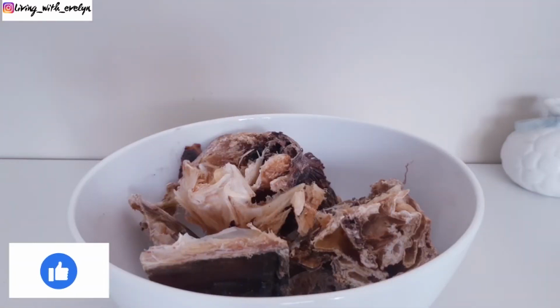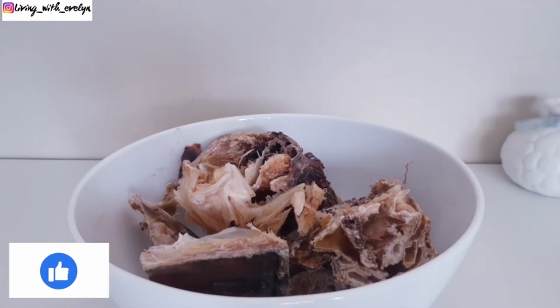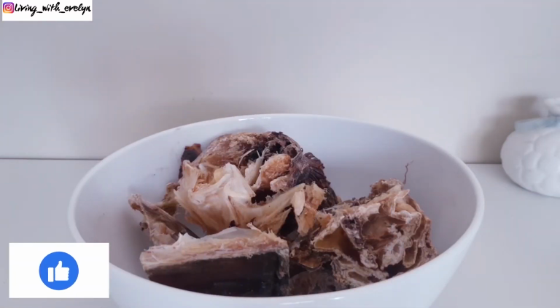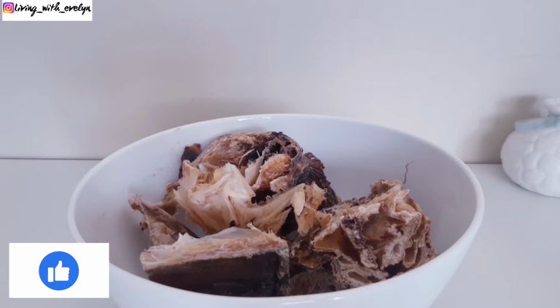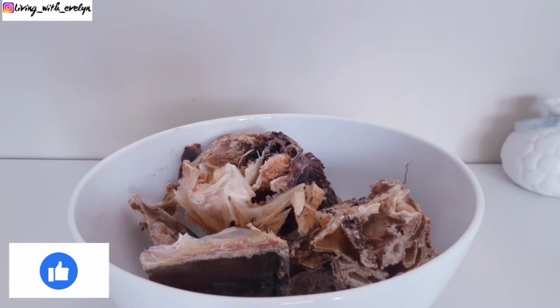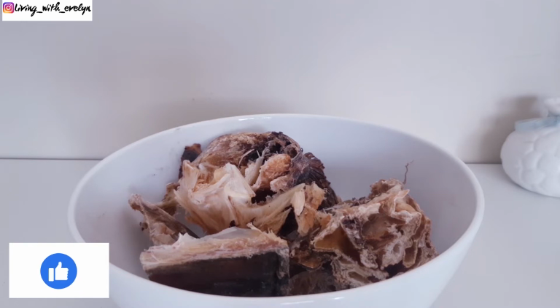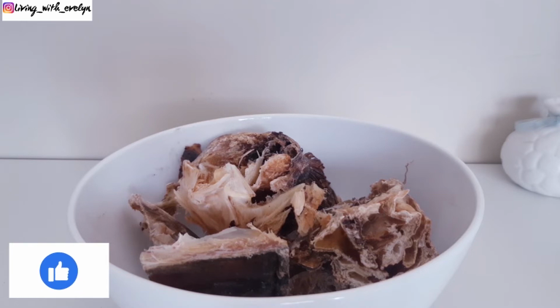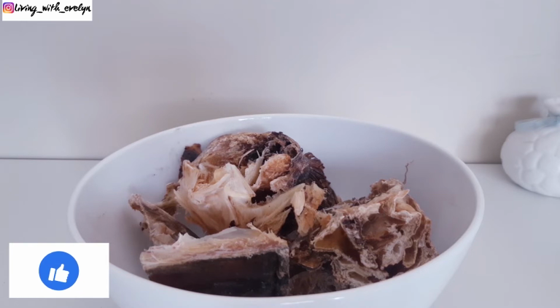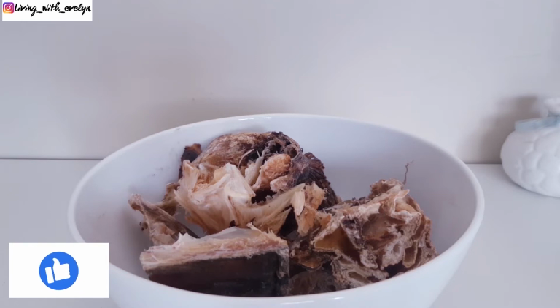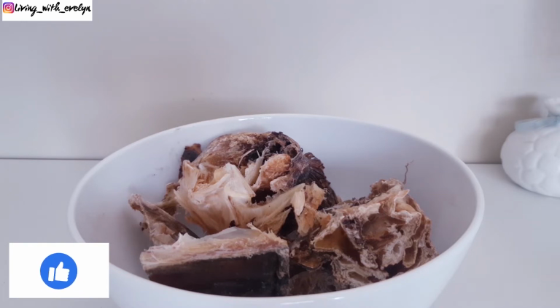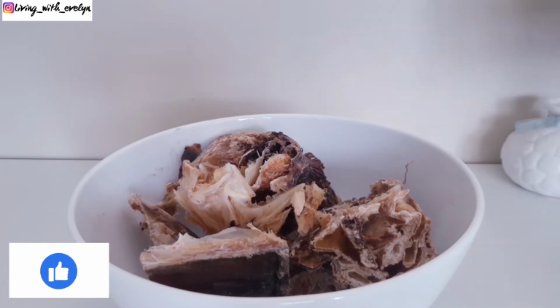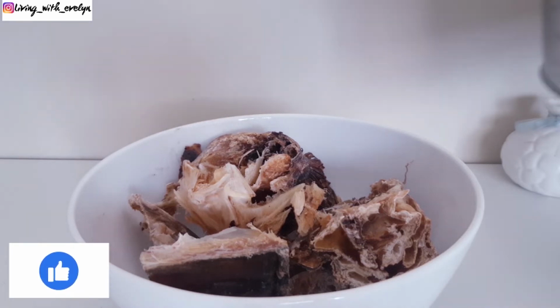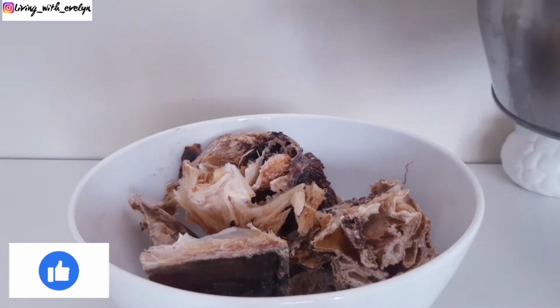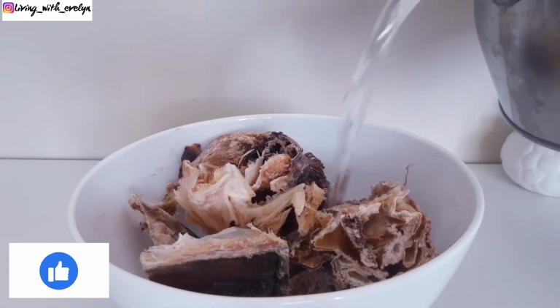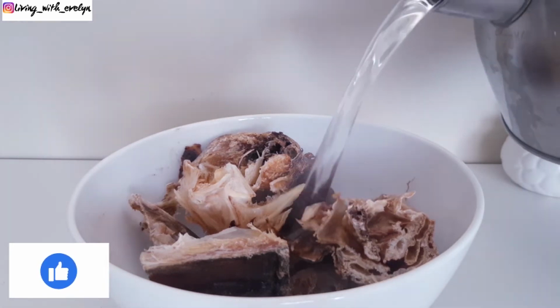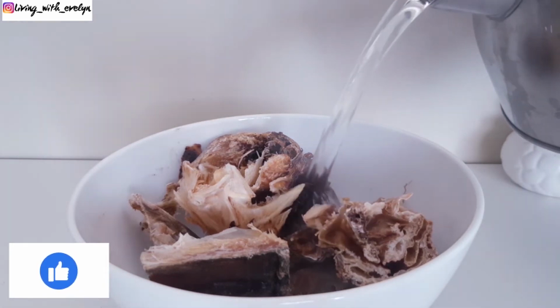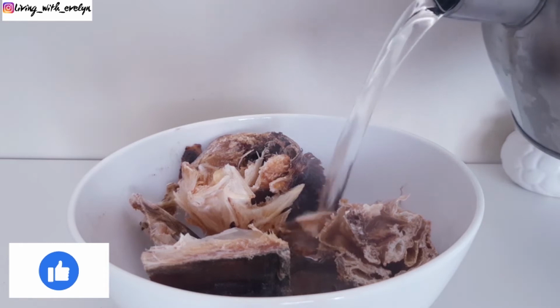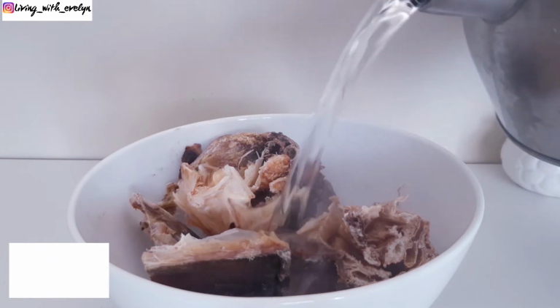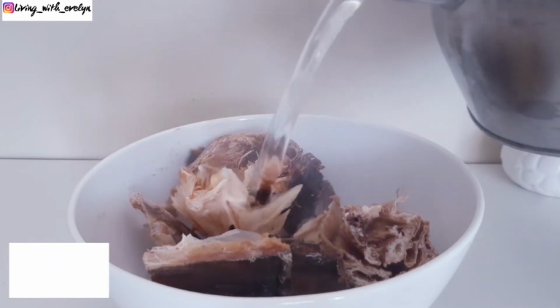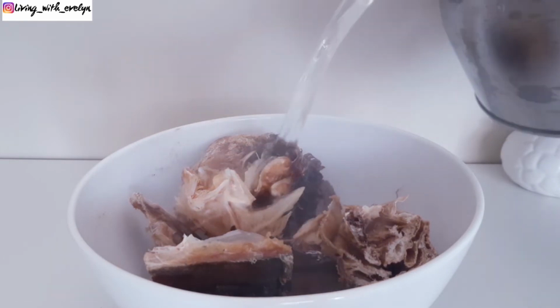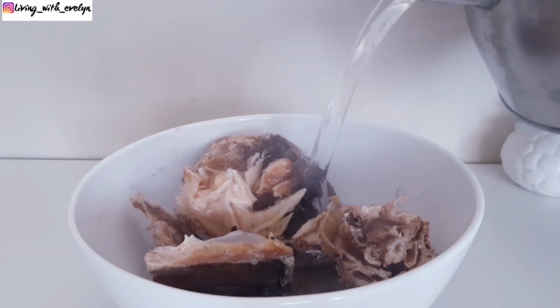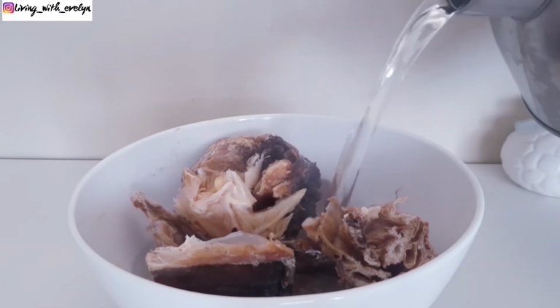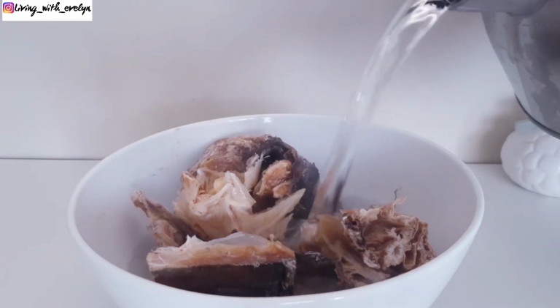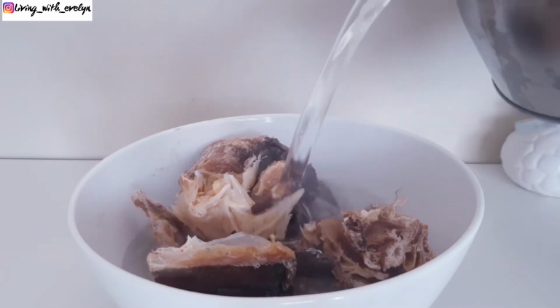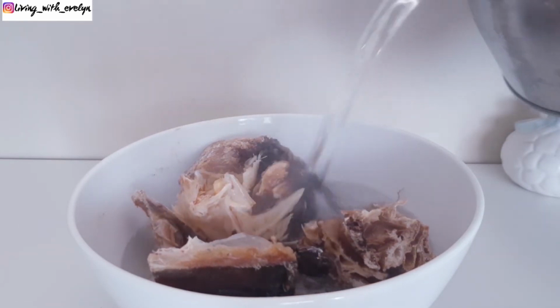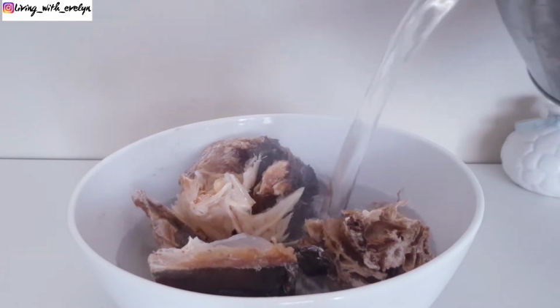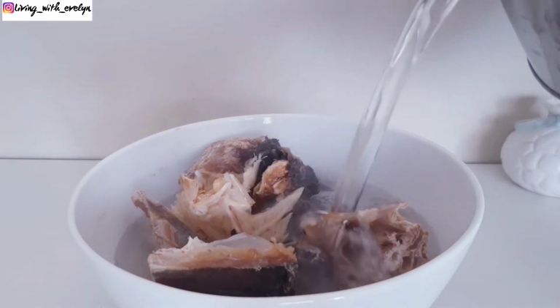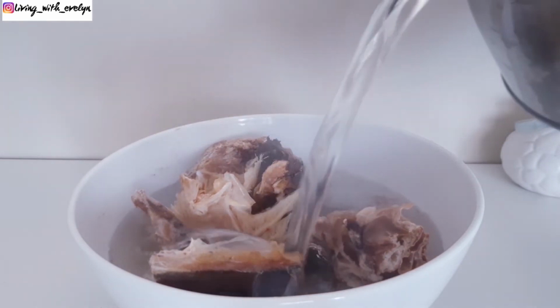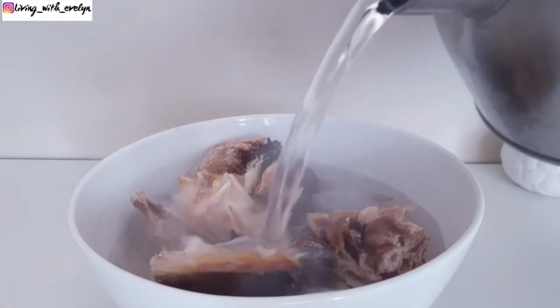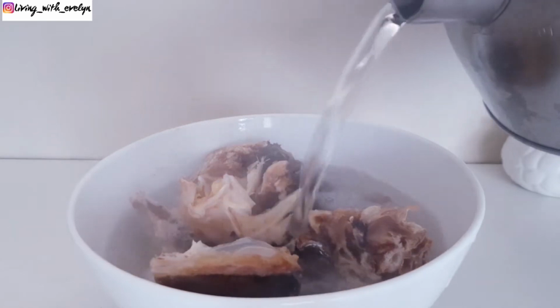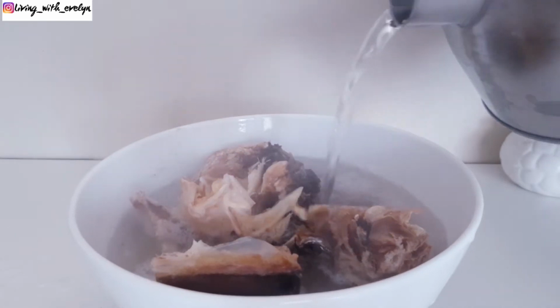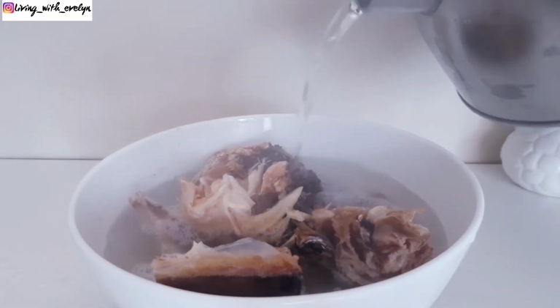Here I have some stock fish — who doesn't like stock fish in their soup? Please comment down in the comment section and let me know. I'll be soaking them in some hot water for a few hours, just to soften them up before I cook.